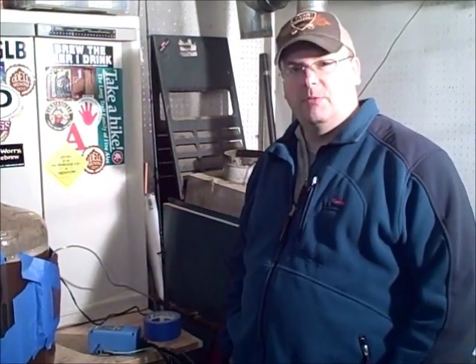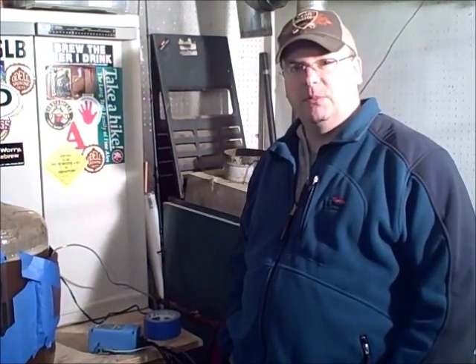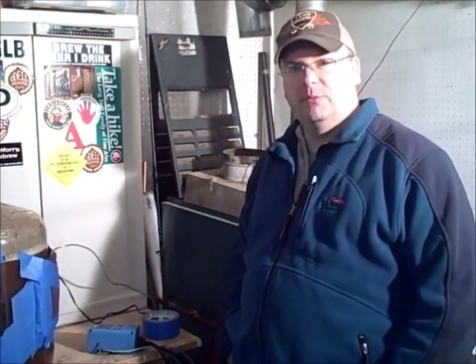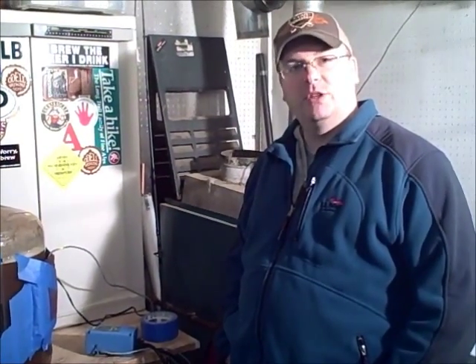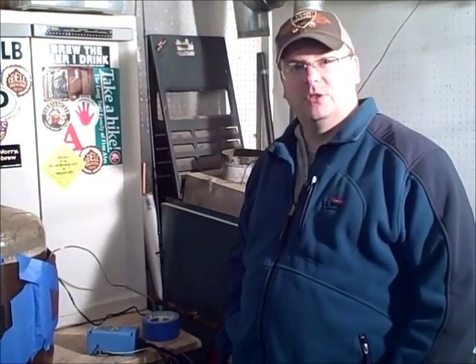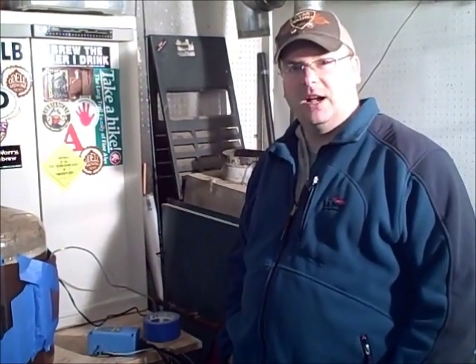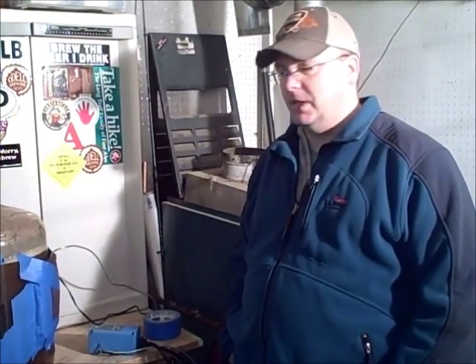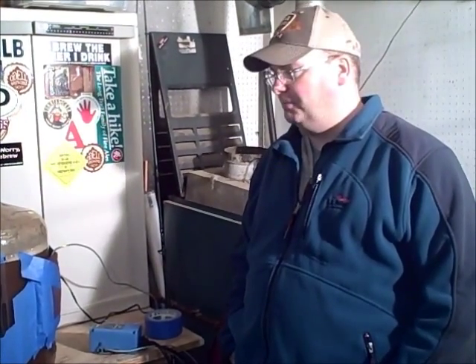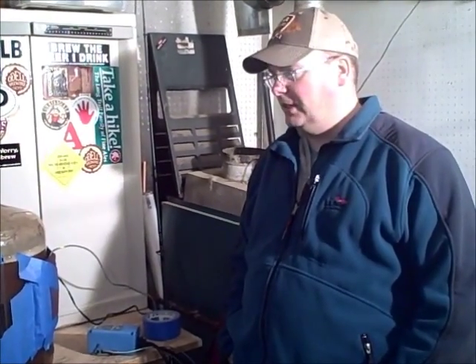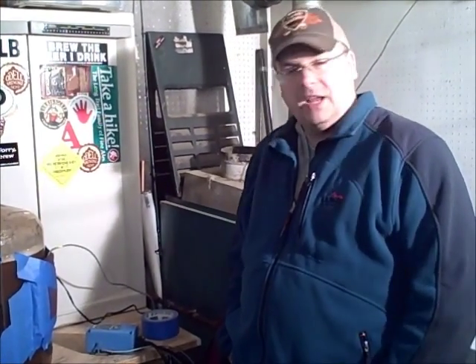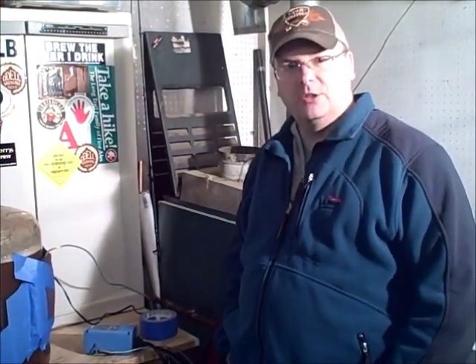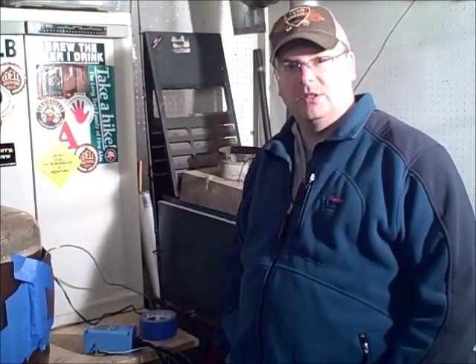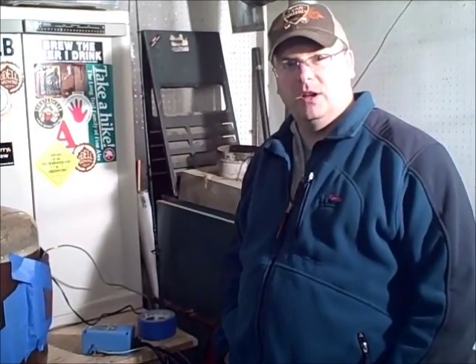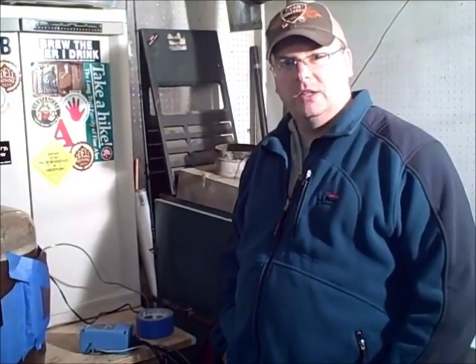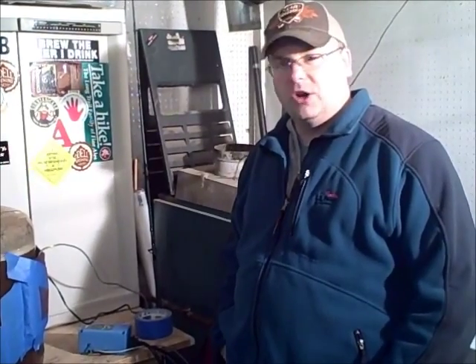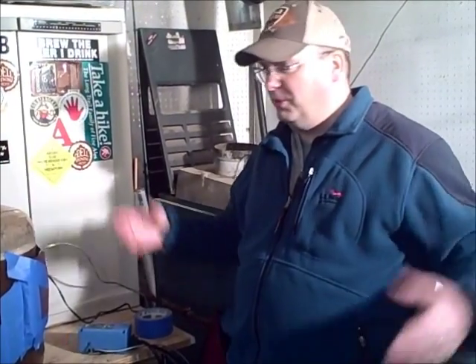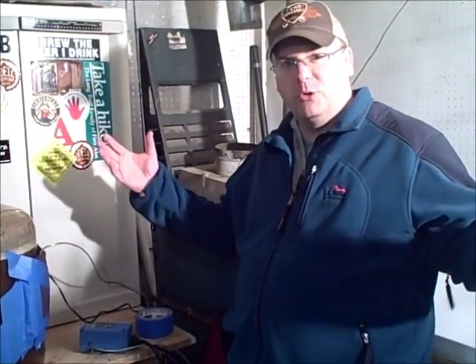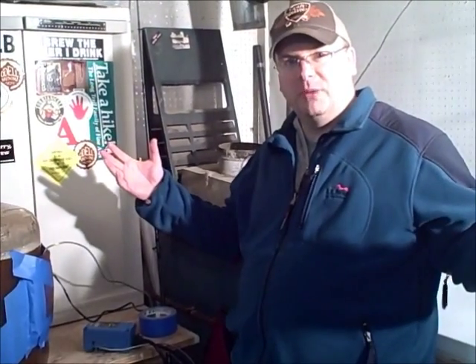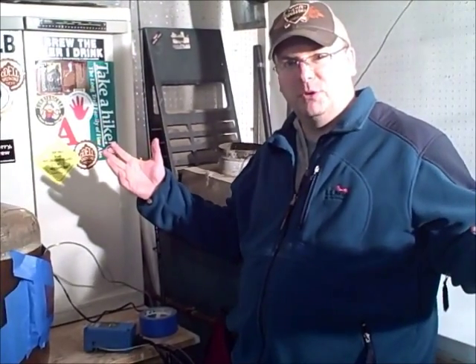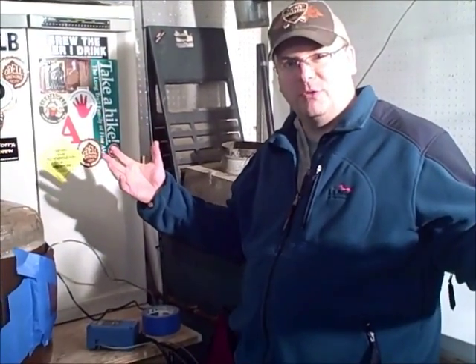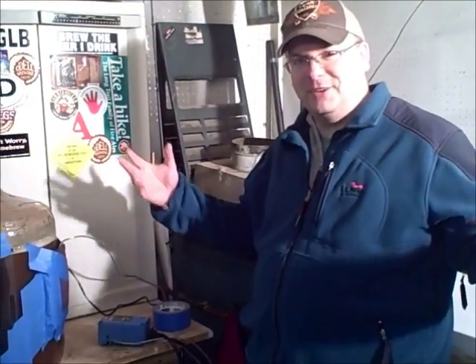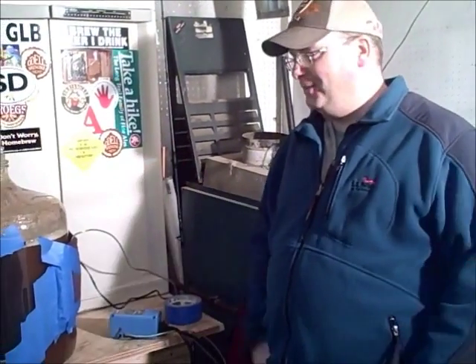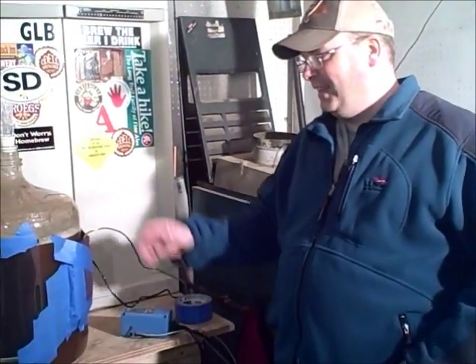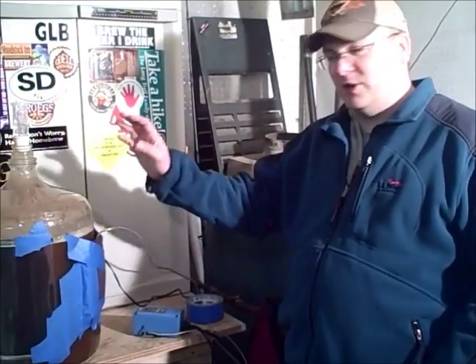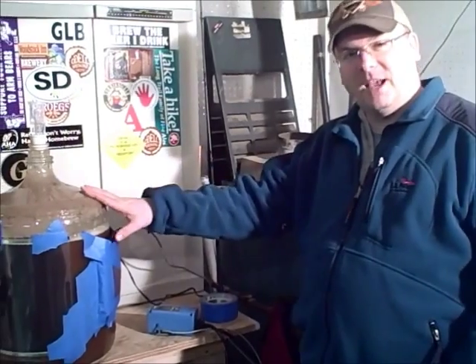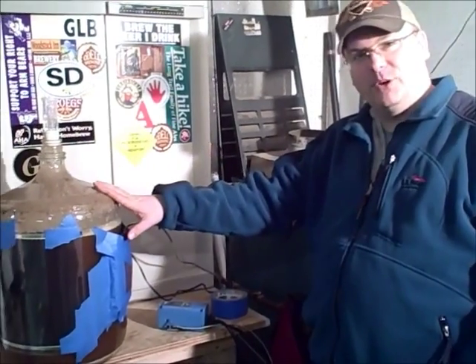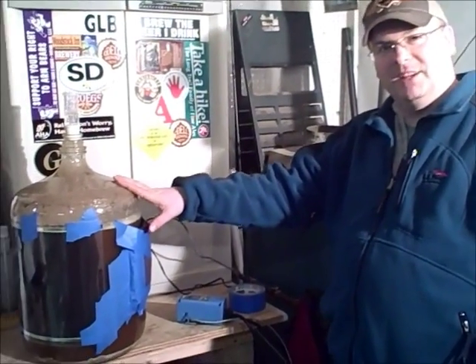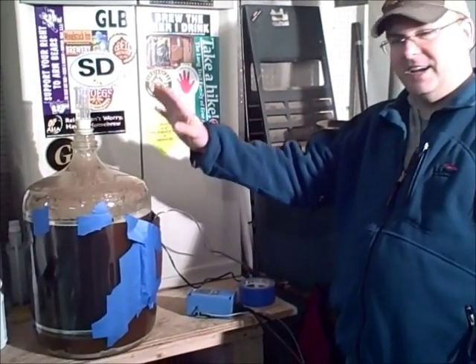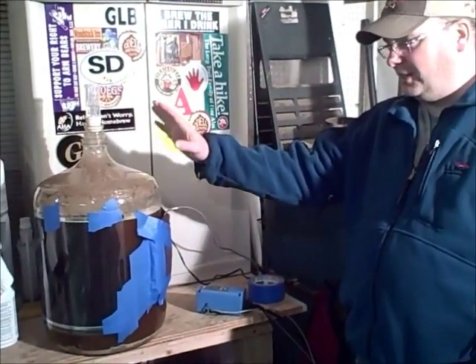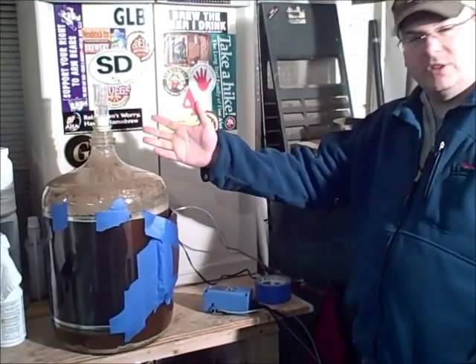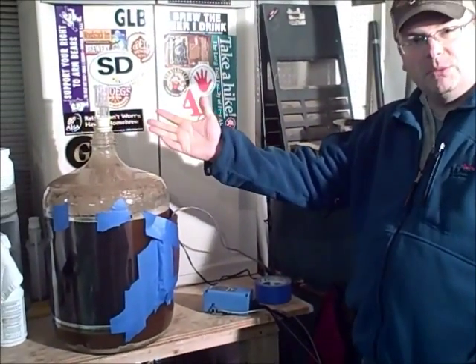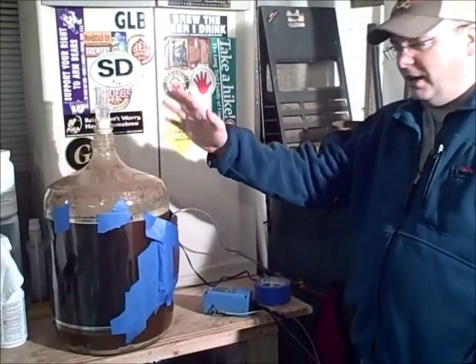Hey everybody, it's Mike from Brew-Juice.com. Tonight I just wanted to talk from the corner of my brewery over here. I want to talk about temp control a little bit, just to show you some equipment that I have.